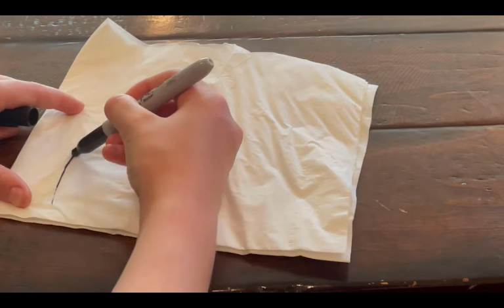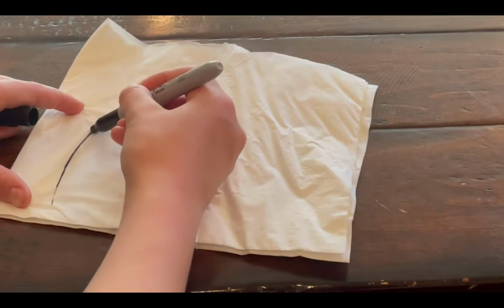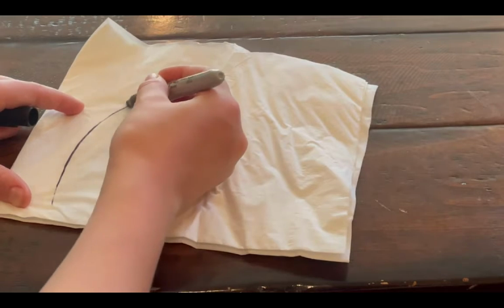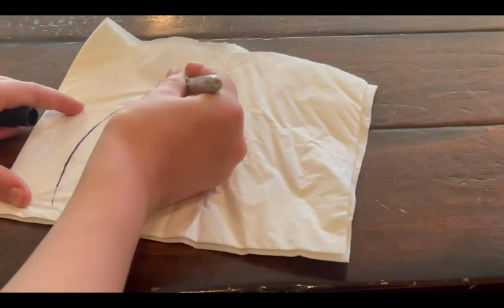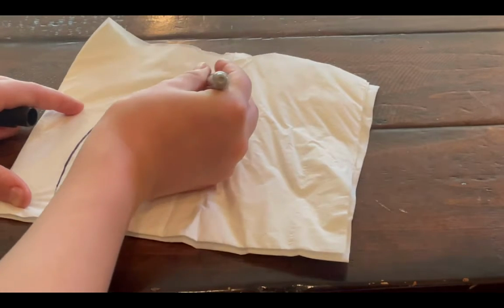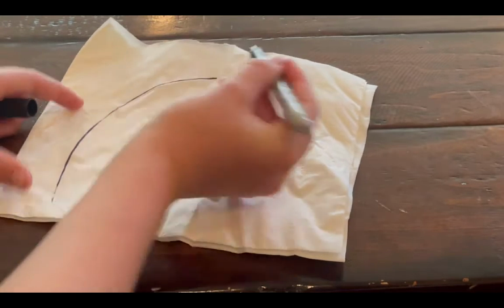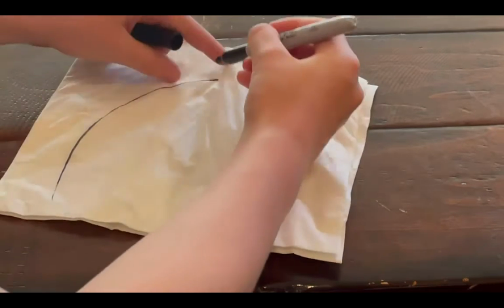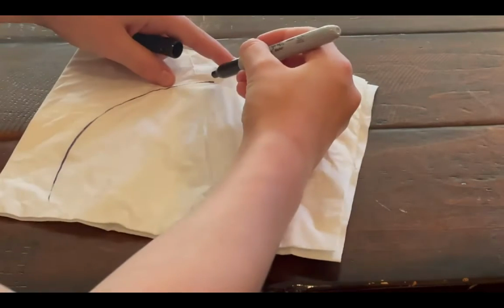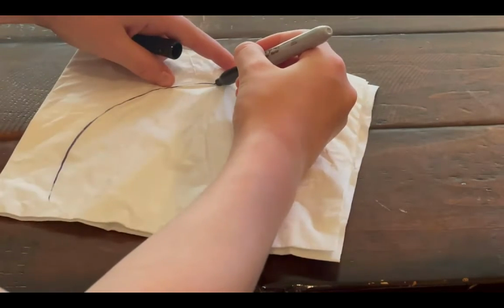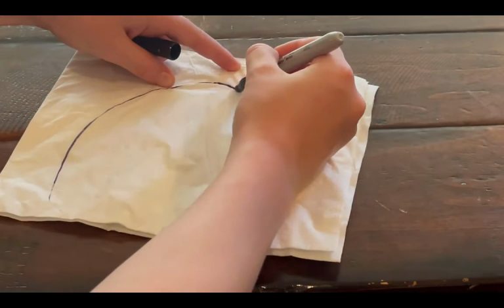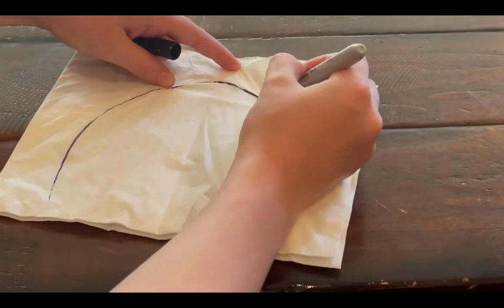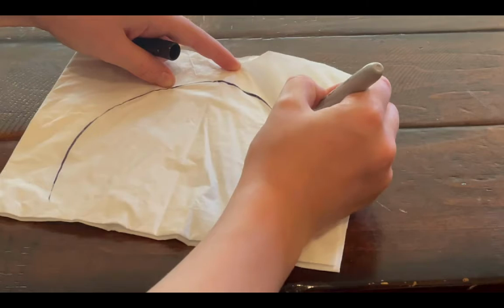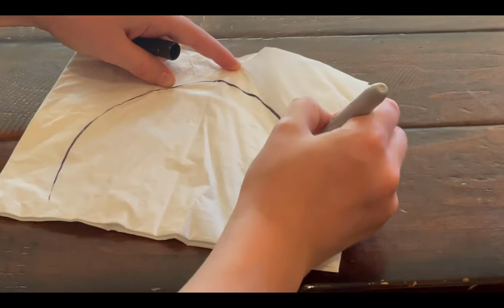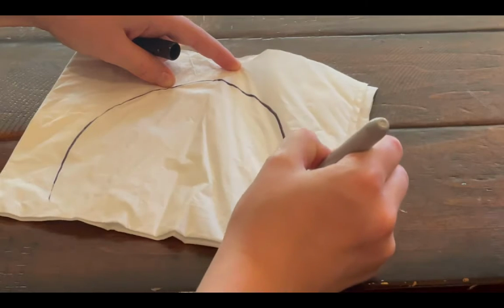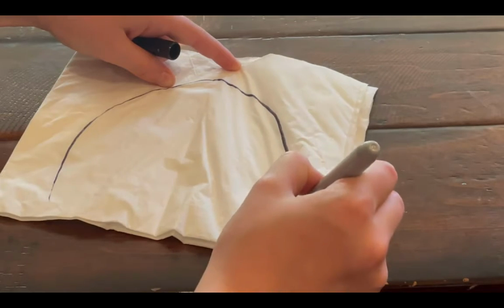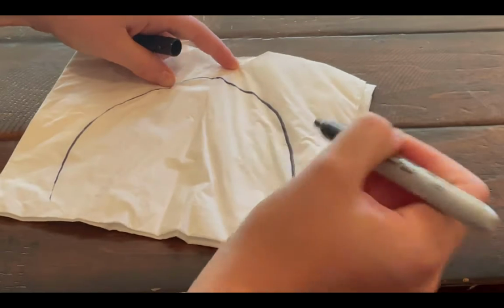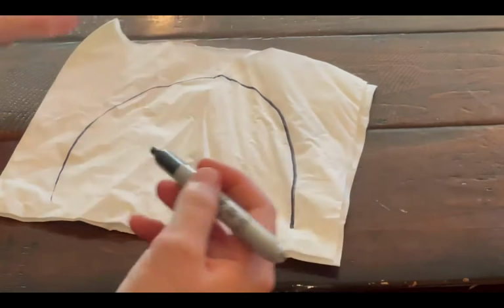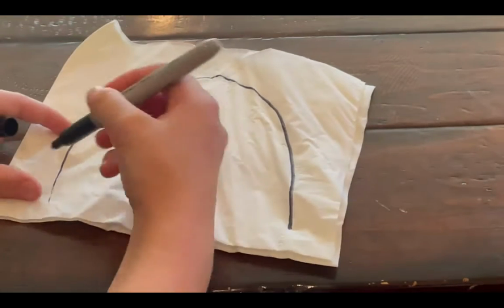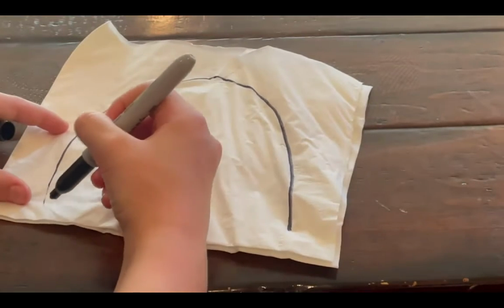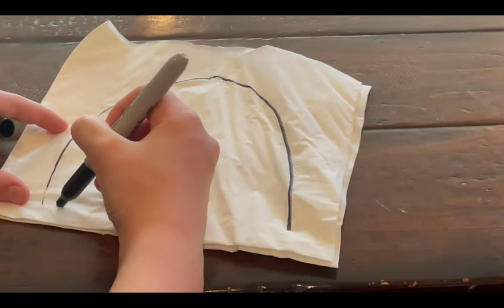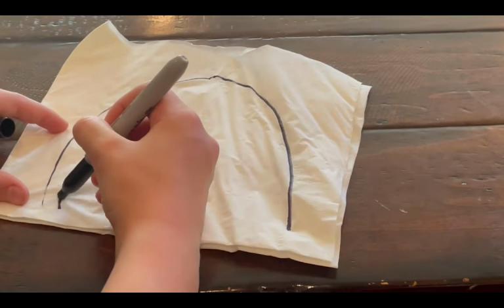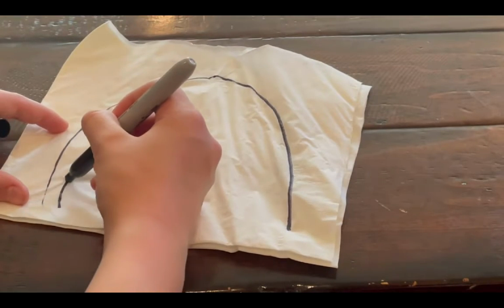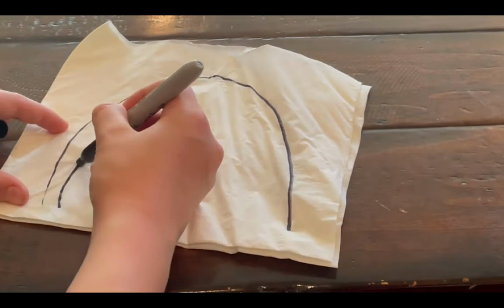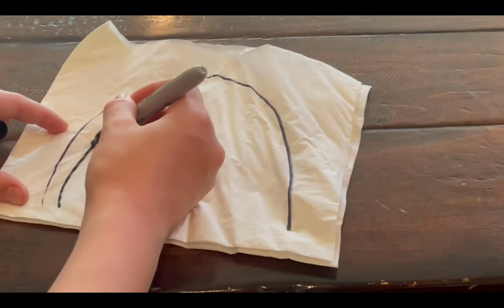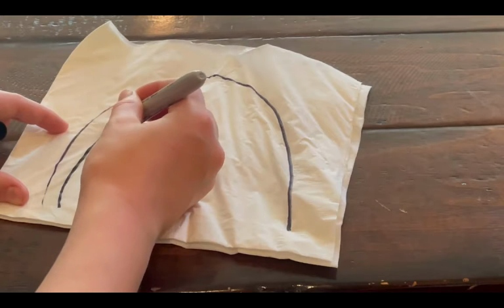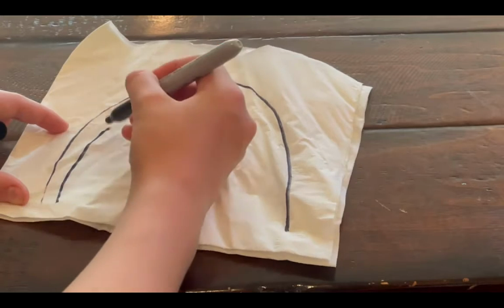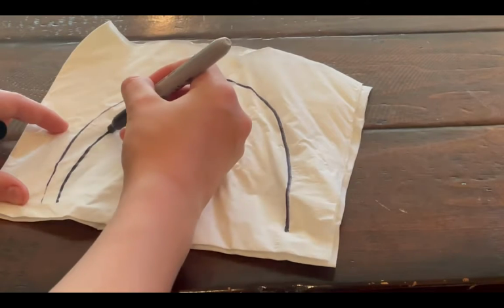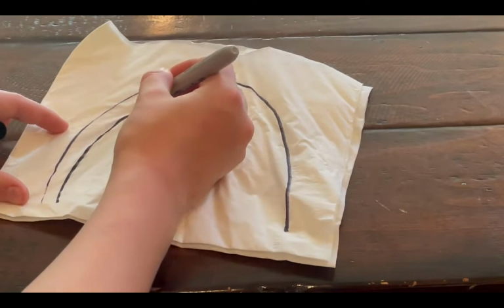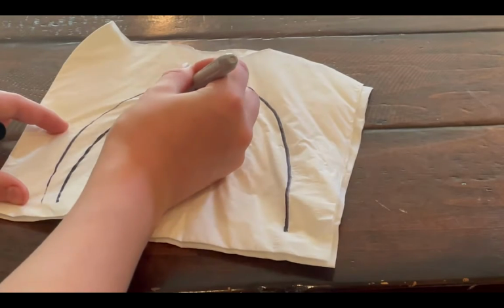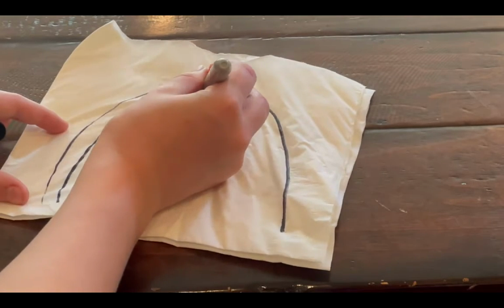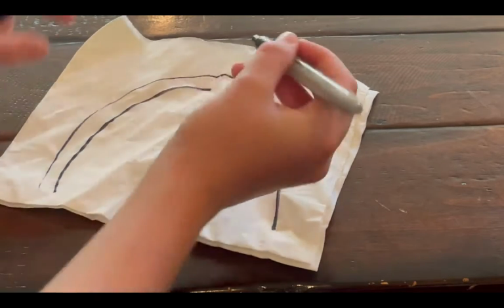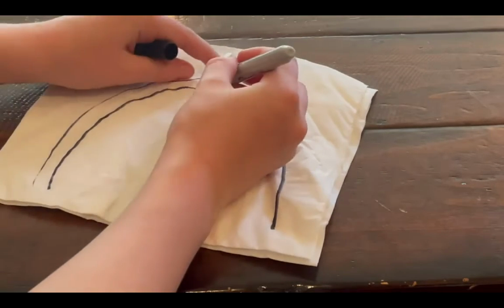First, what you need to do is grab a napkin and a Sharpie. Slowly draw a rainbow — just do the outlines of it though. Be careful not to rip the napkin, because that would probably ruin the whole thing.